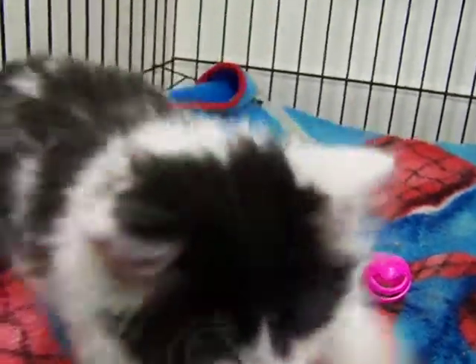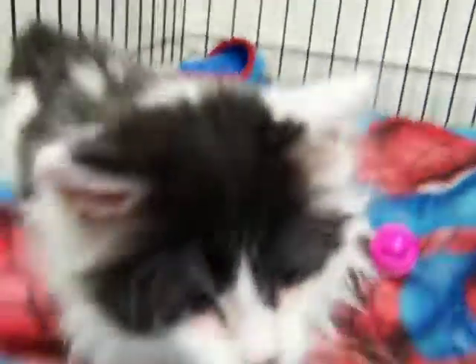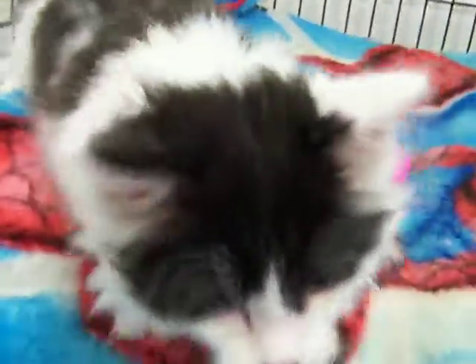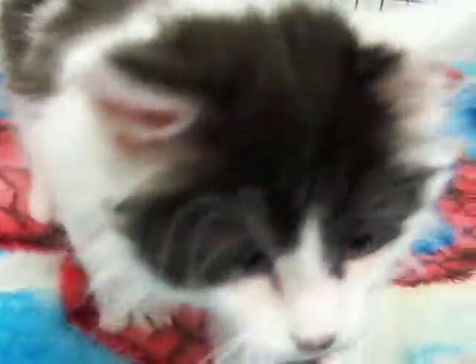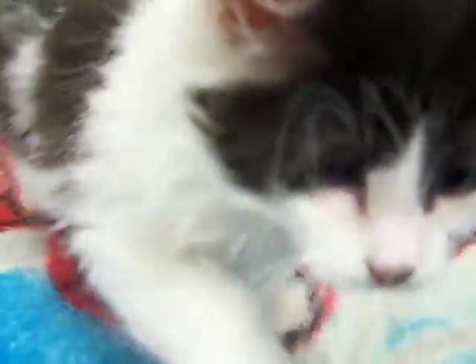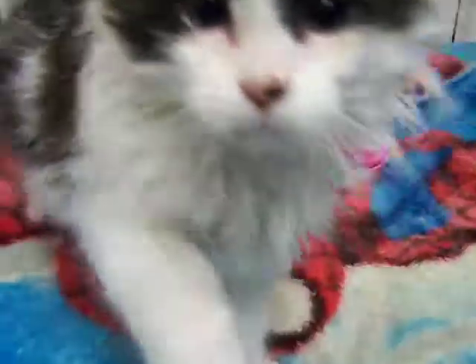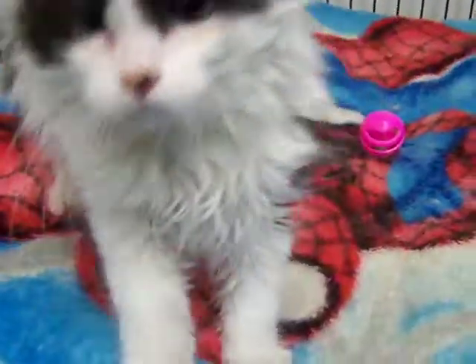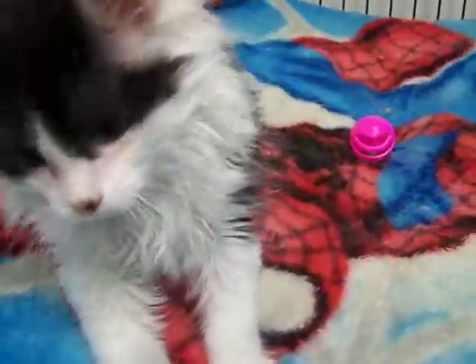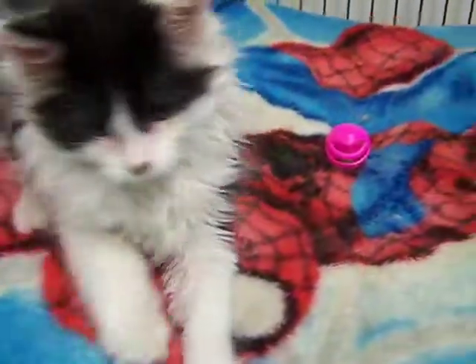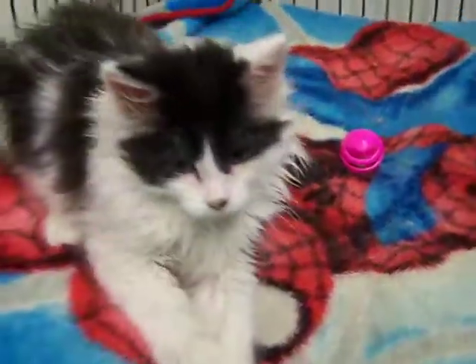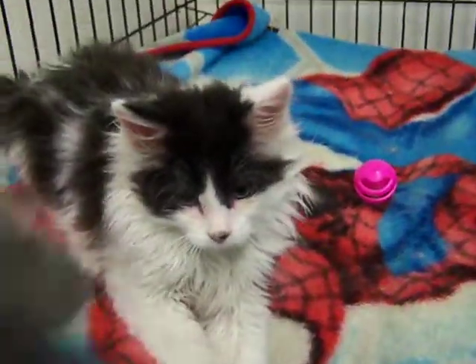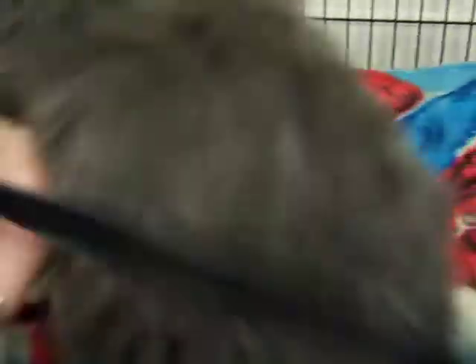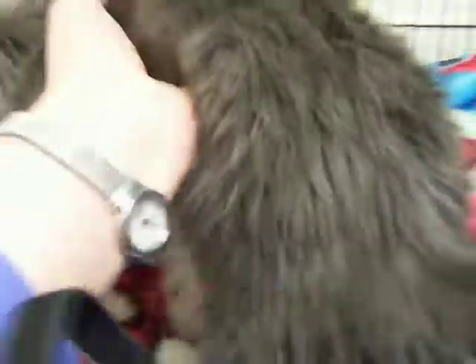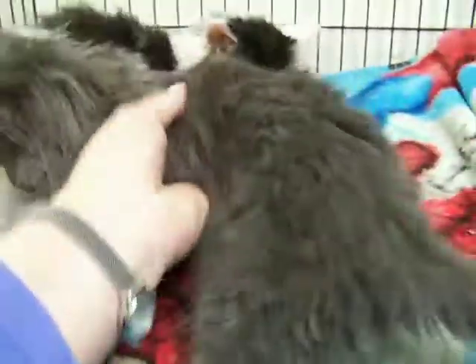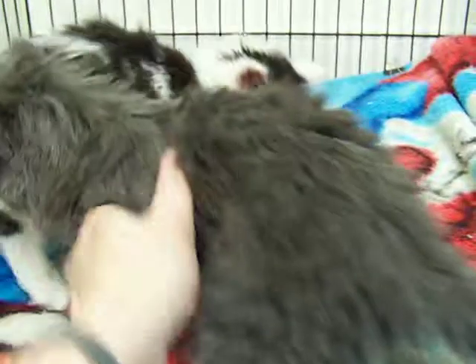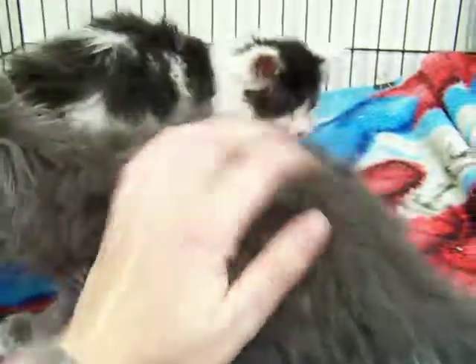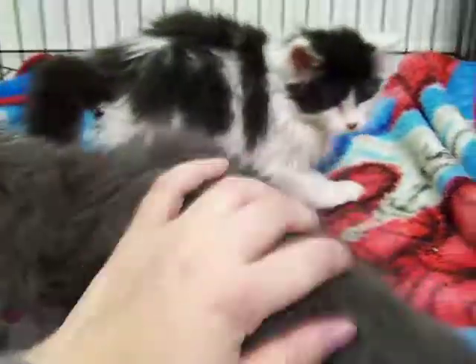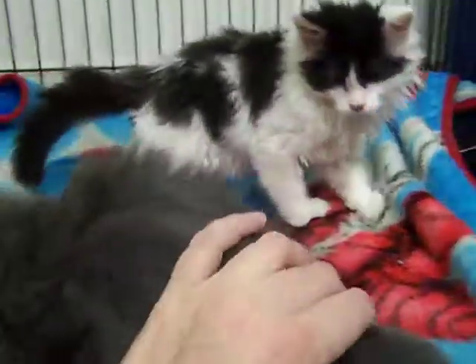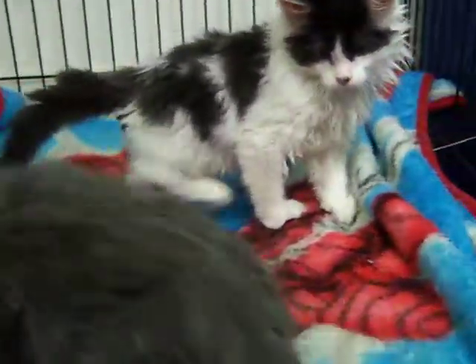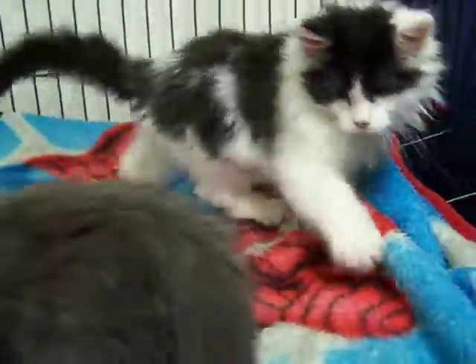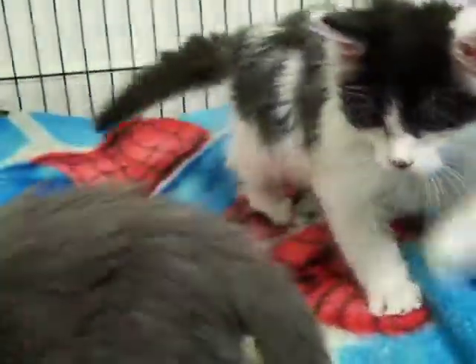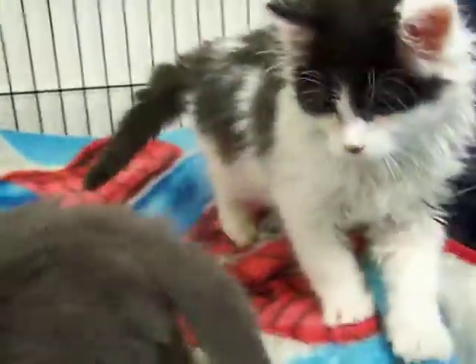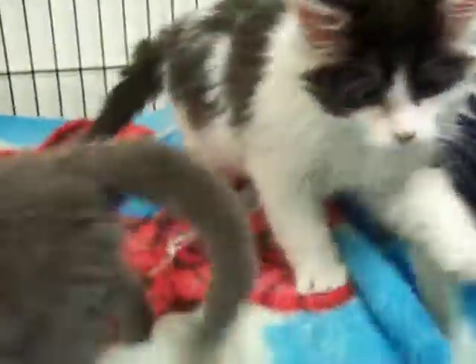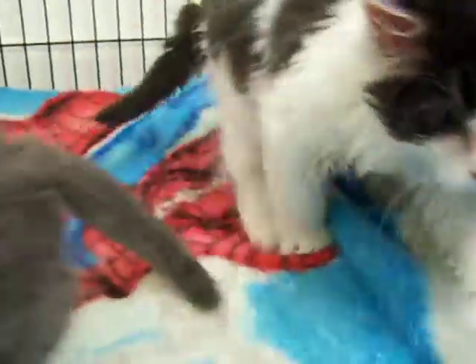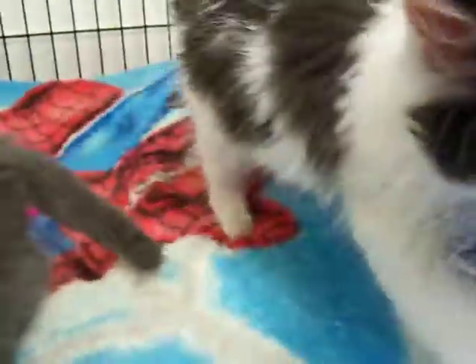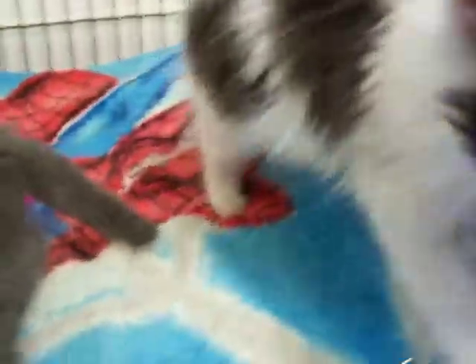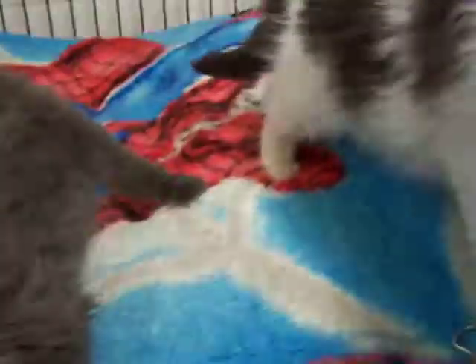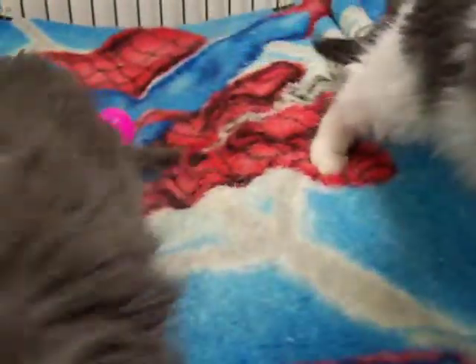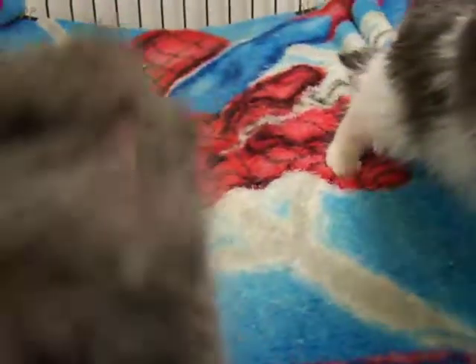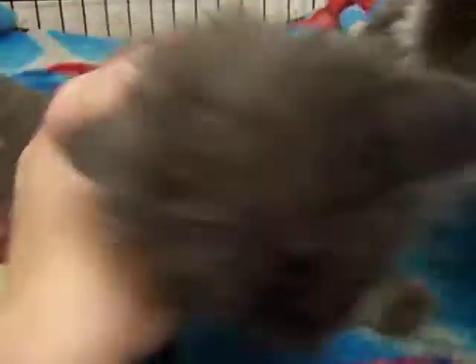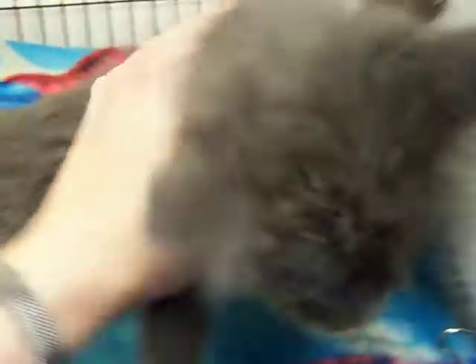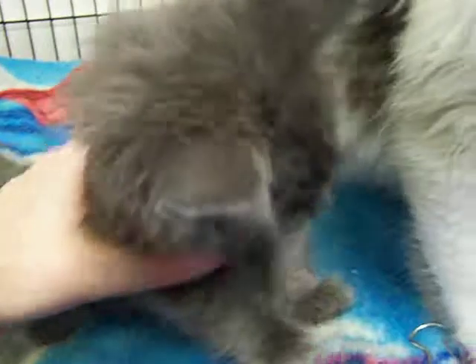They will be available shortly at the Rifle Animal Shelter and can be pre-adopted. They're still a little small to be neutered, and we want to hold on to them and make sure they're doing okay.